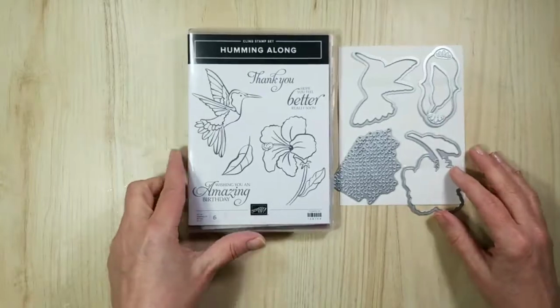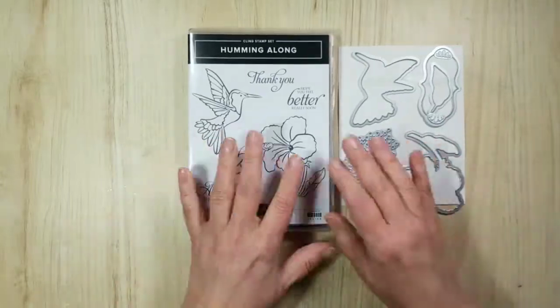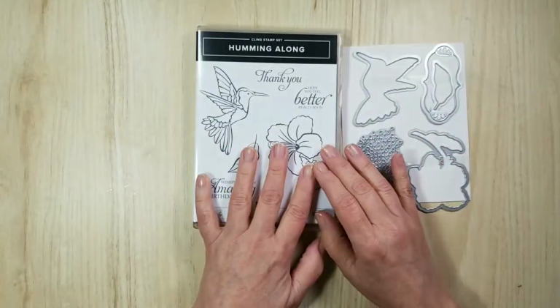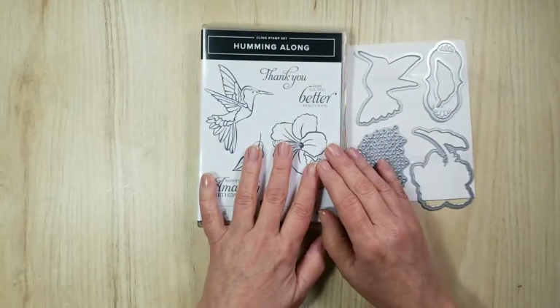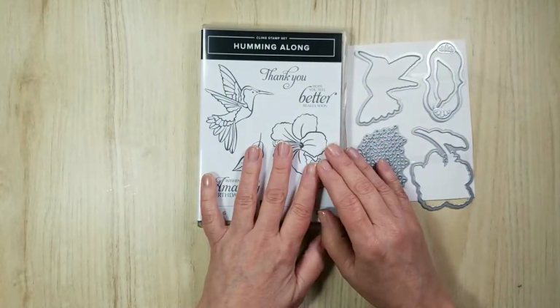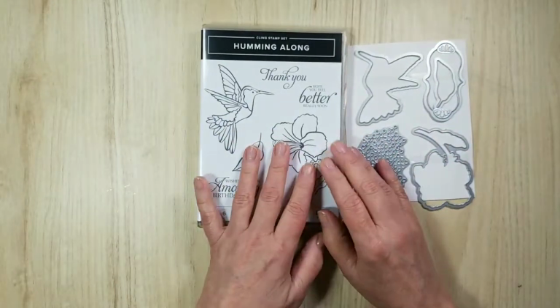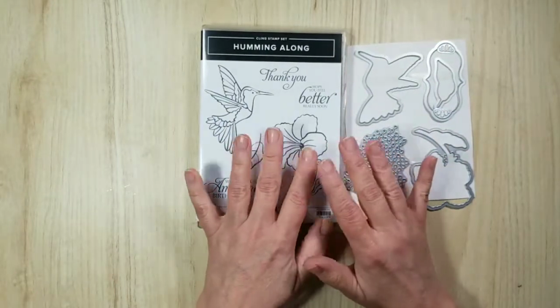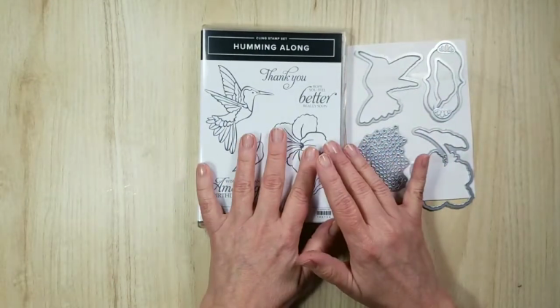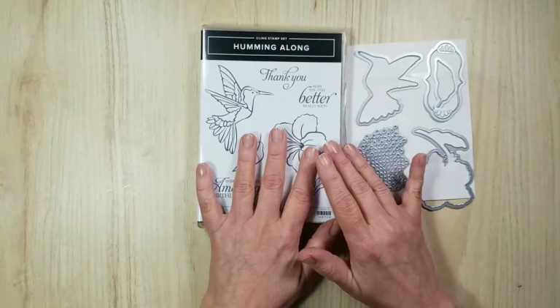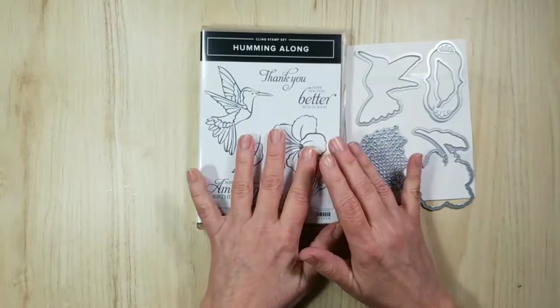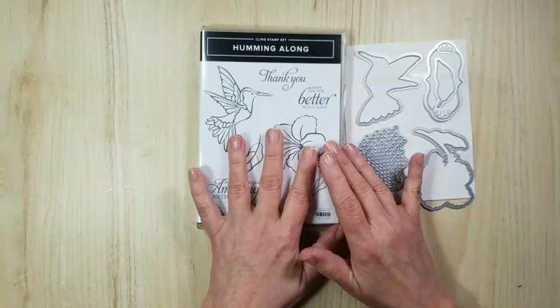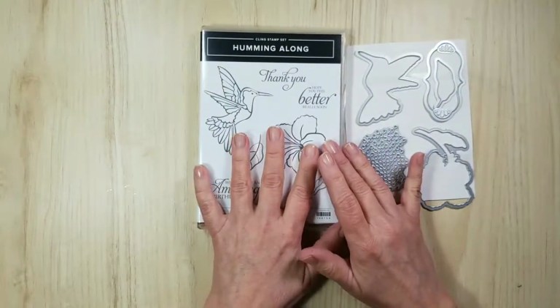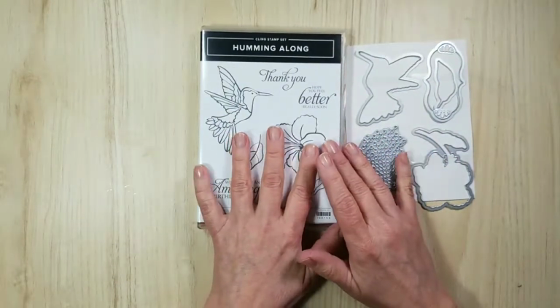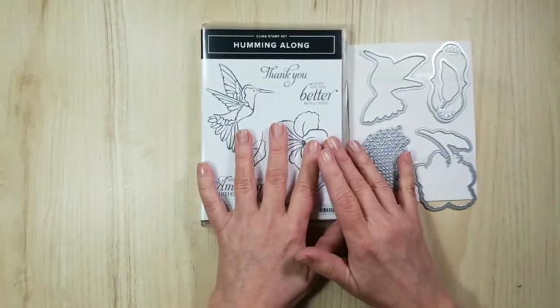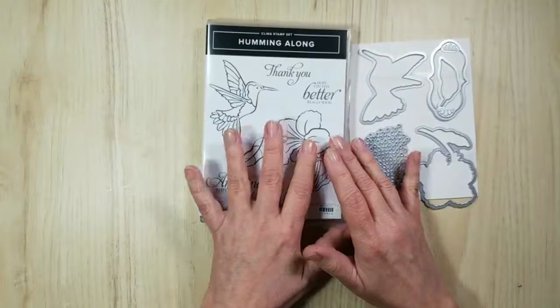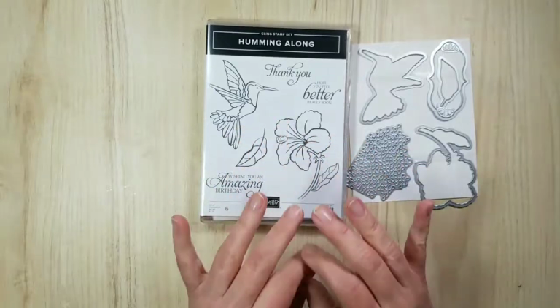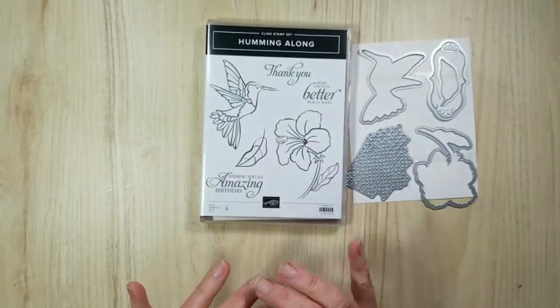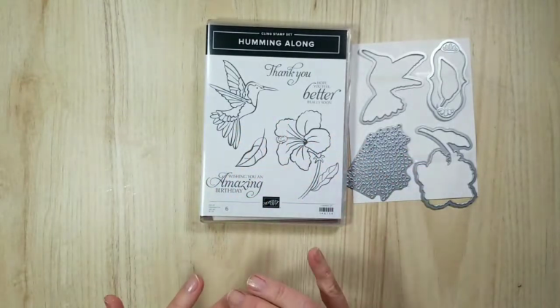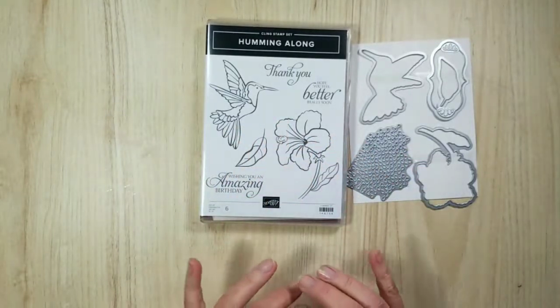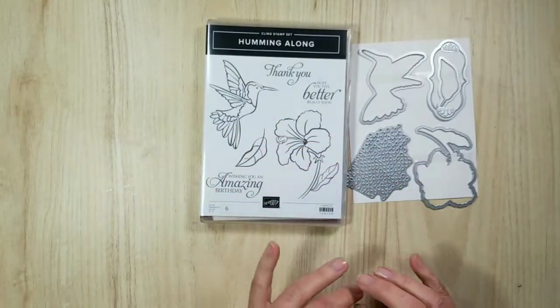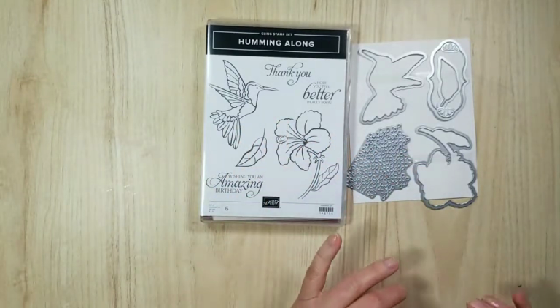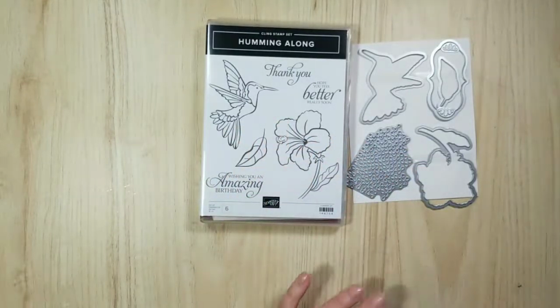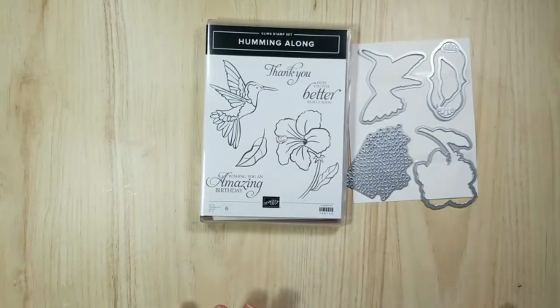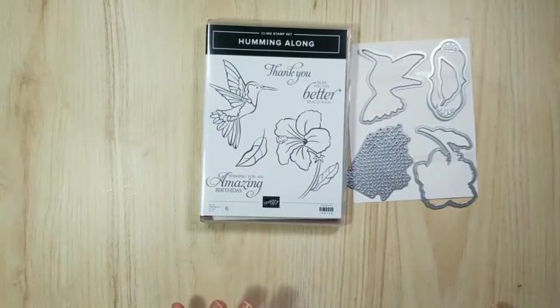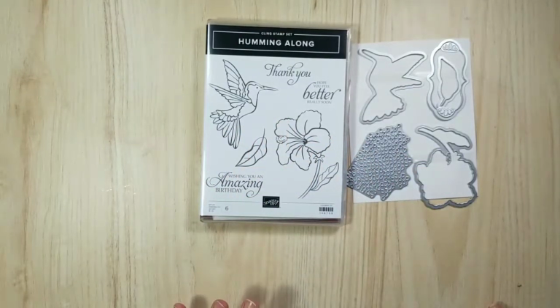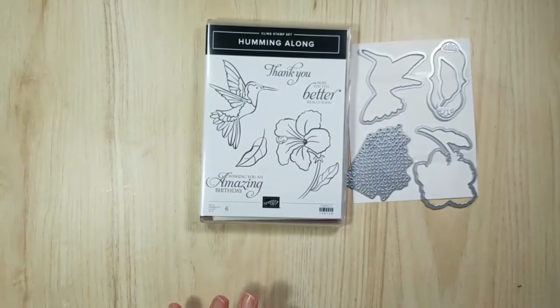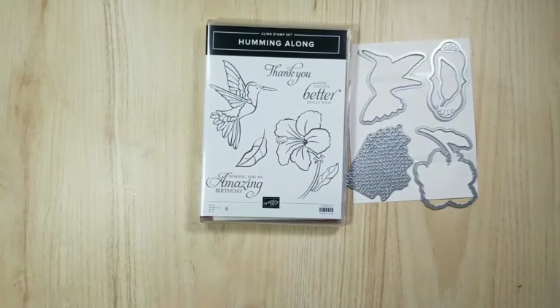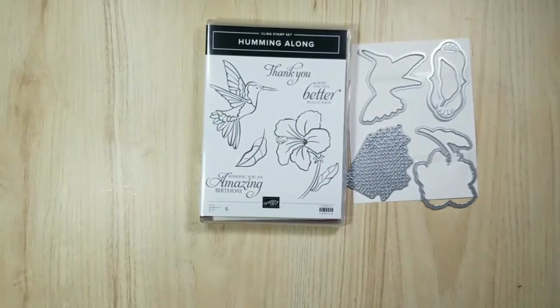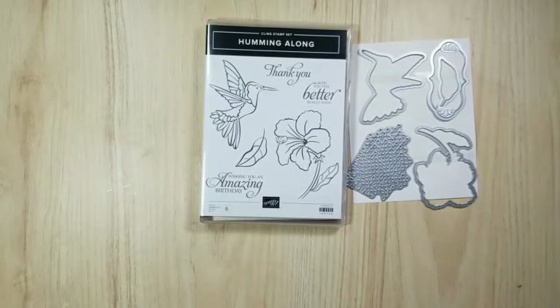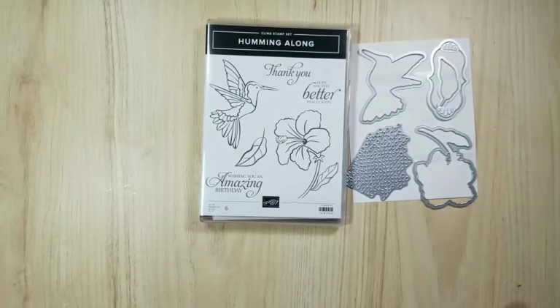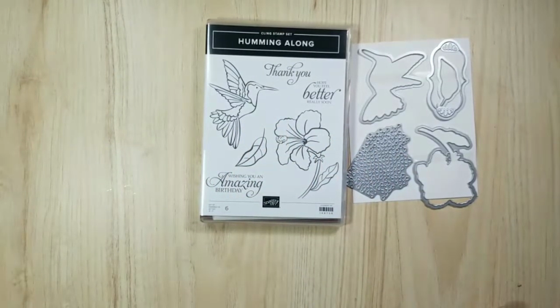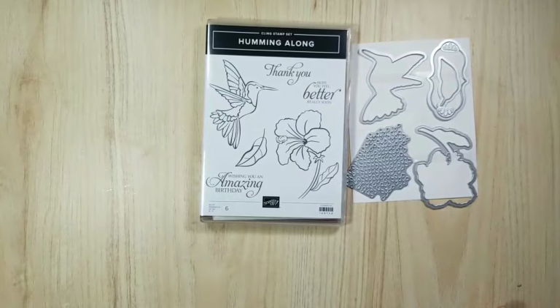I'll show you the stamps and I do want to tell you that they're cling stamps, so they're stickier than other stamps. And you know what, I forgot to do is get a piece of paper out.